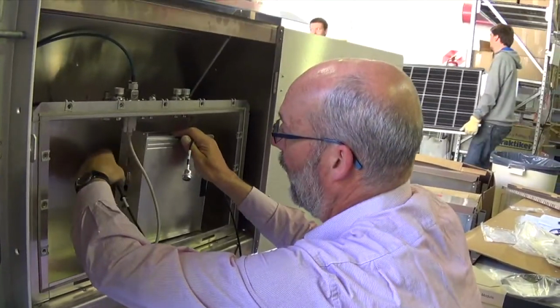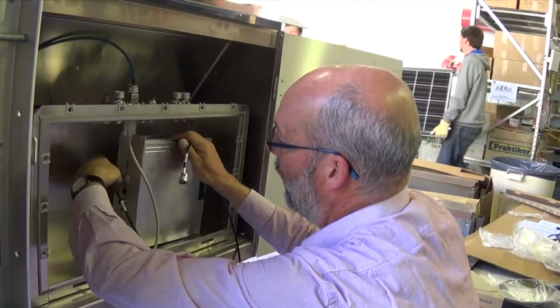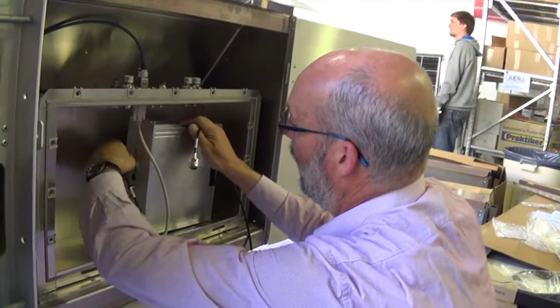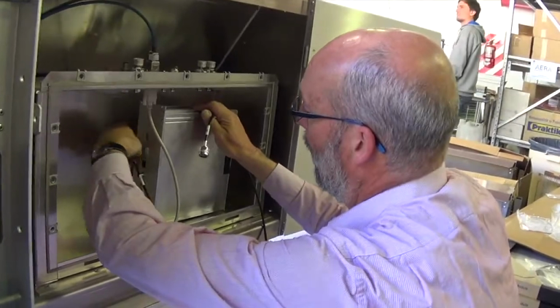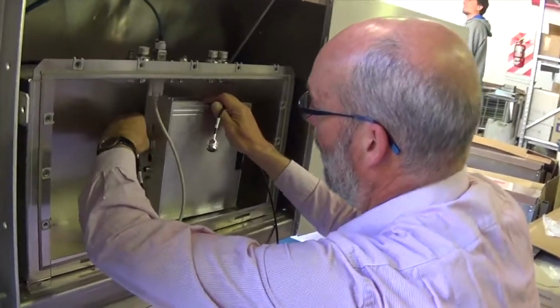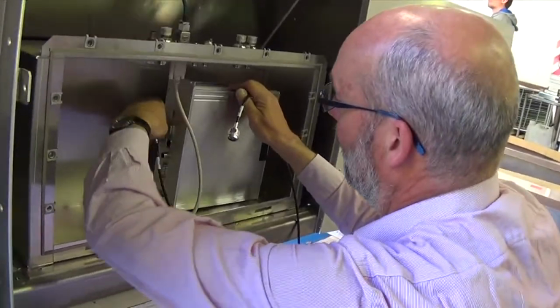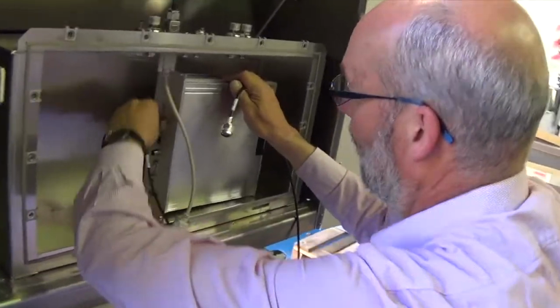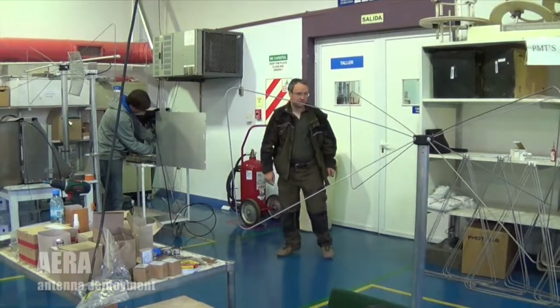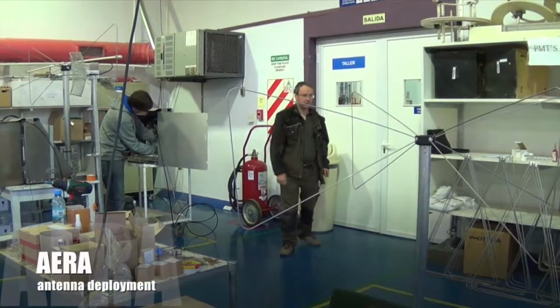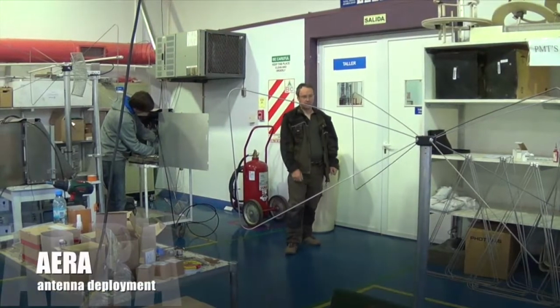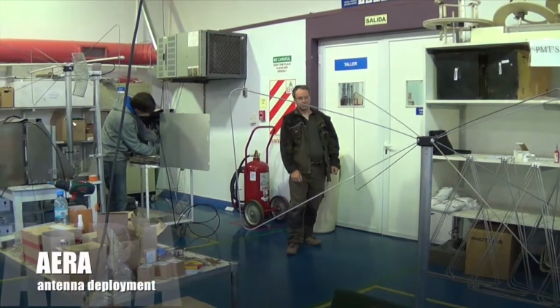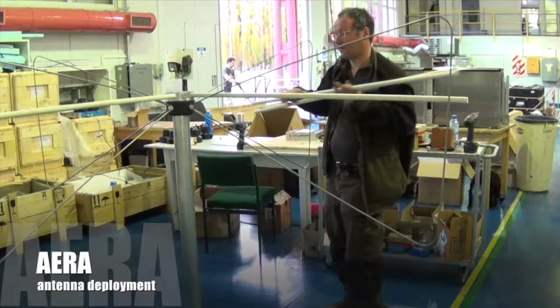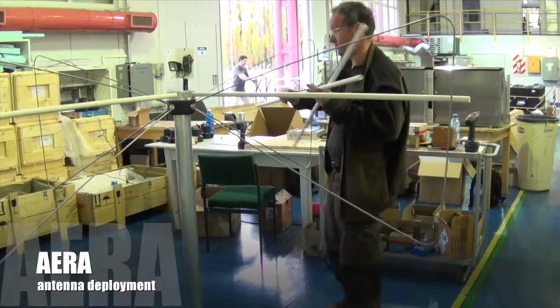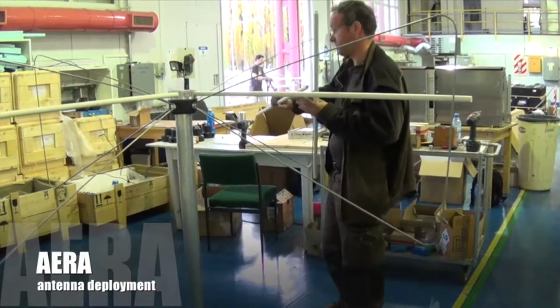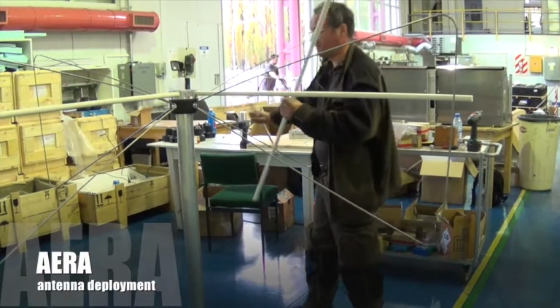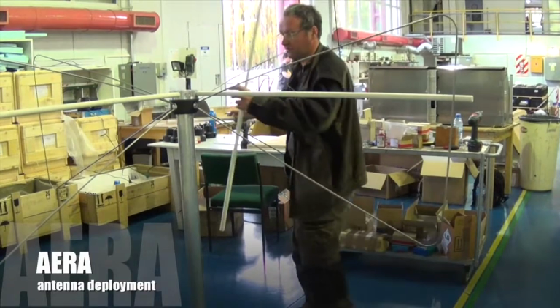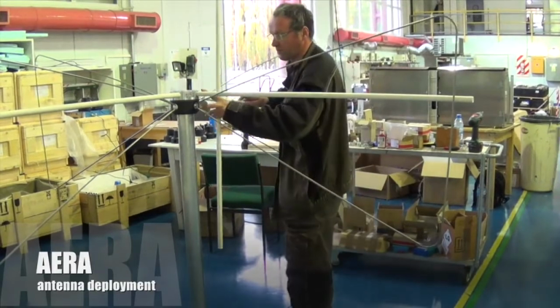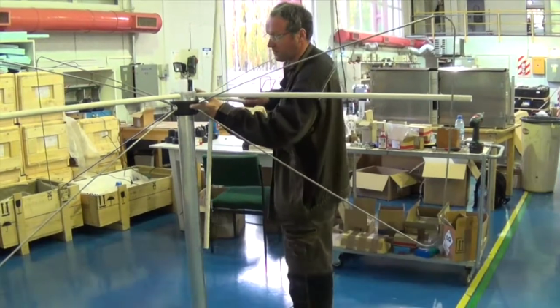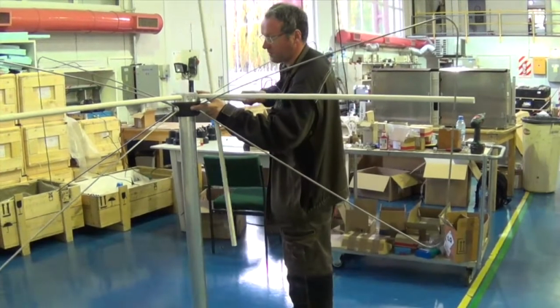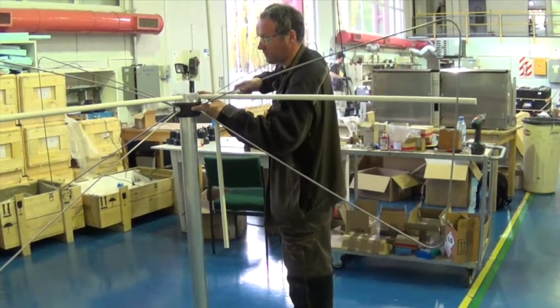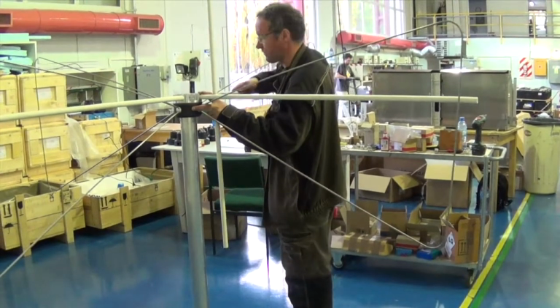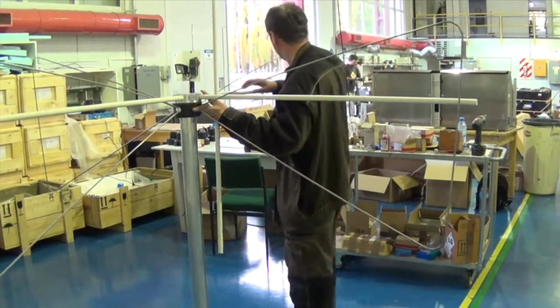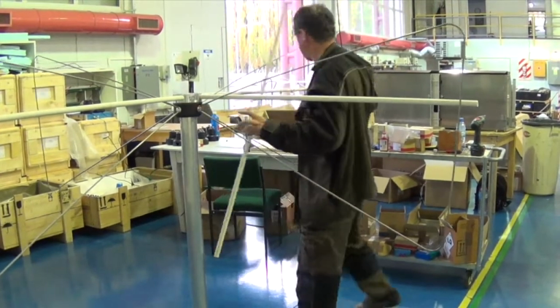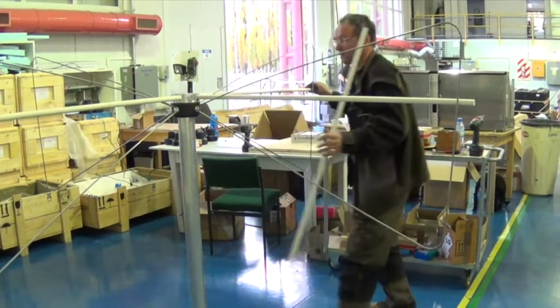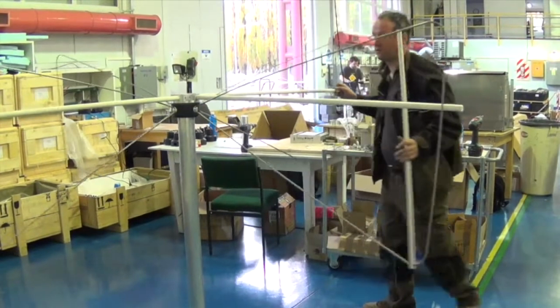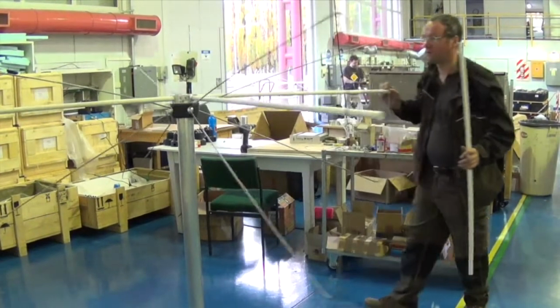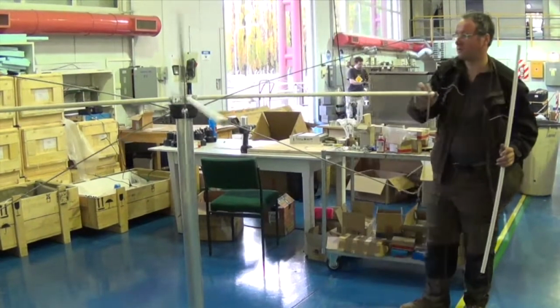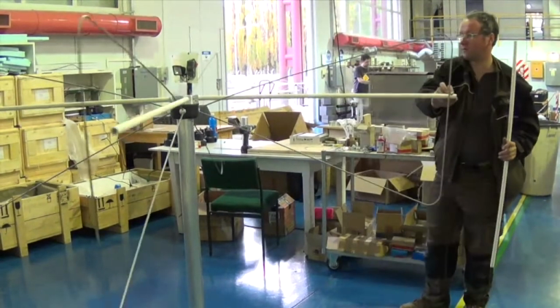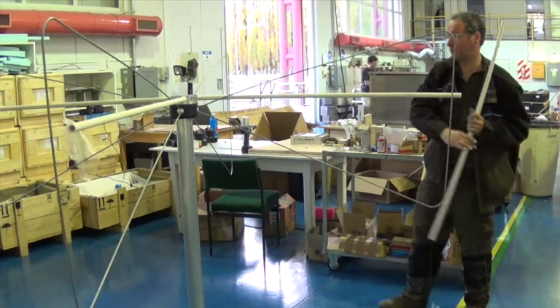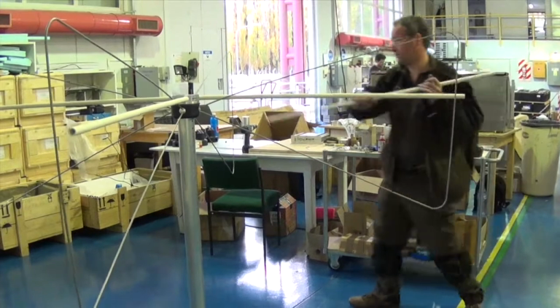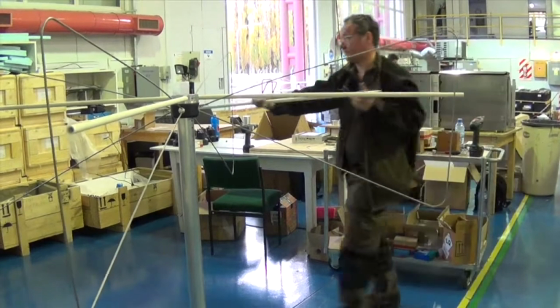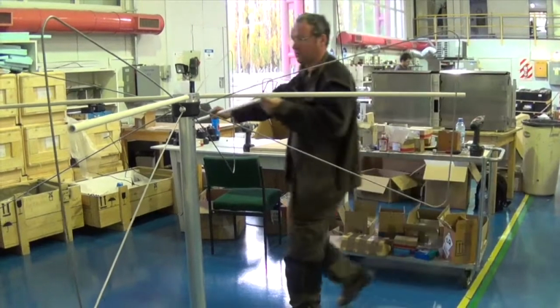This is the GPS cable. And this is for the physics antenna. So we have only dual polarization channels — only north-south and east-west.